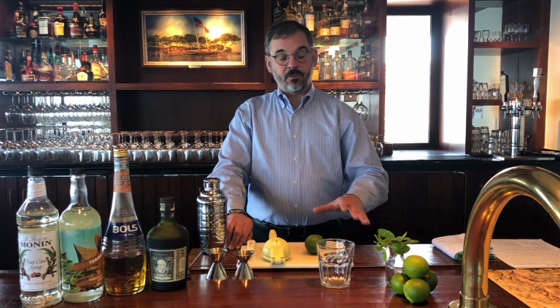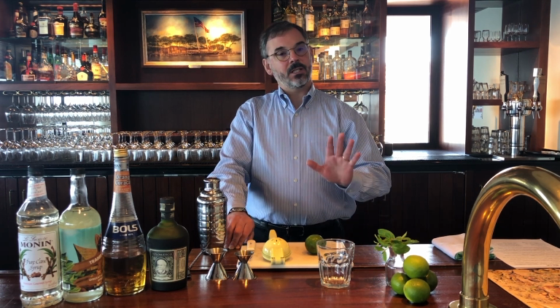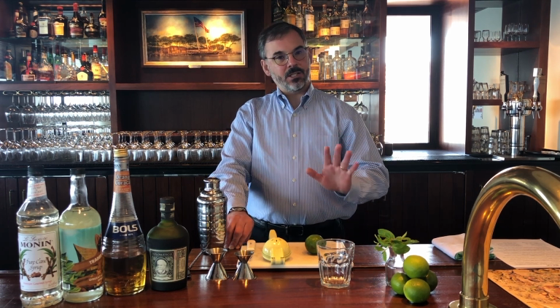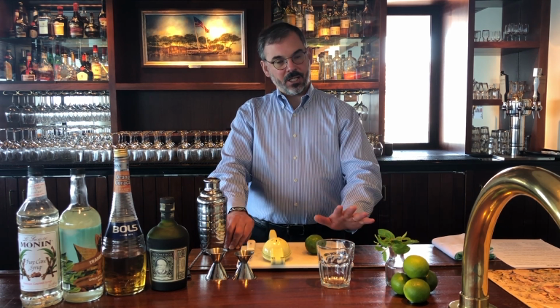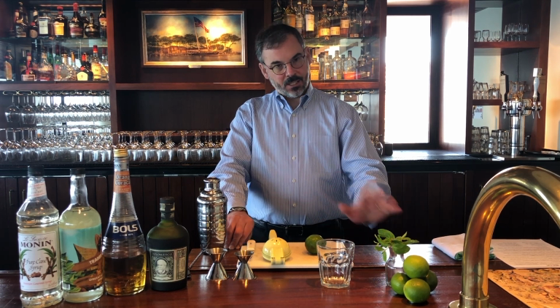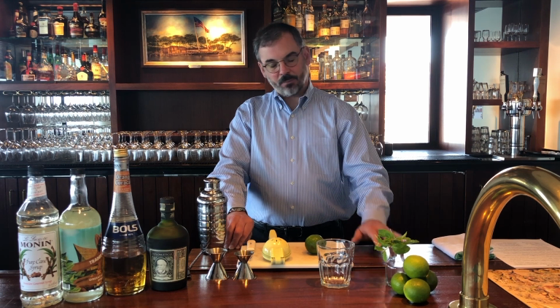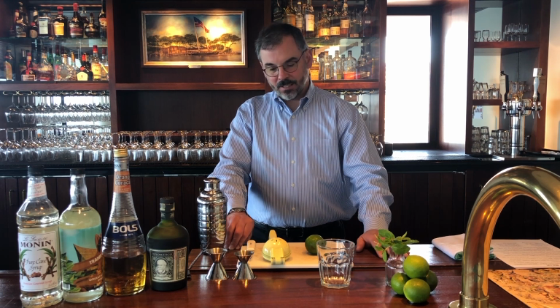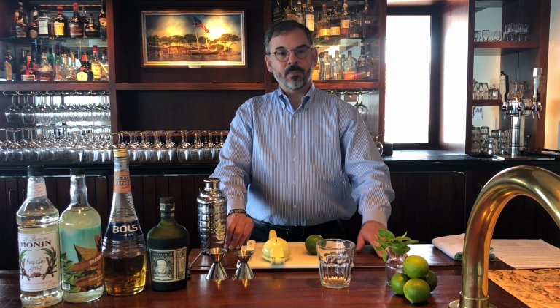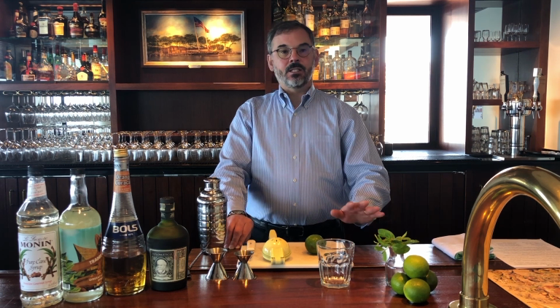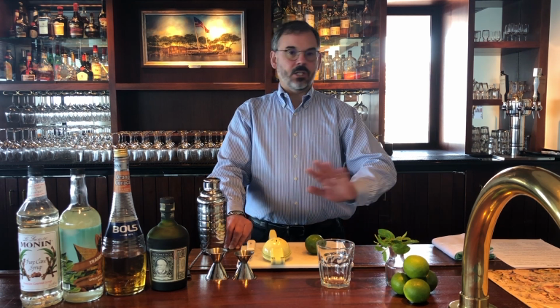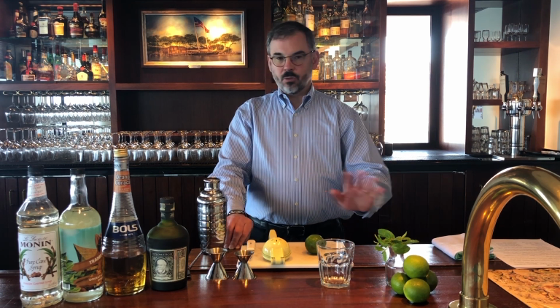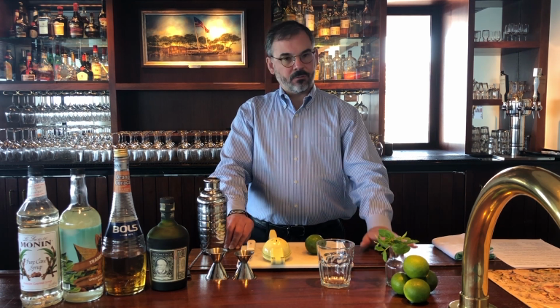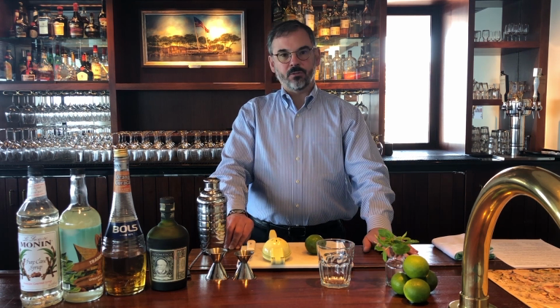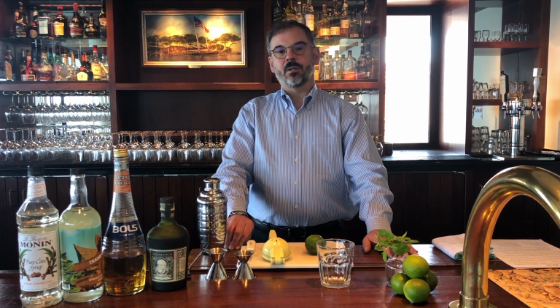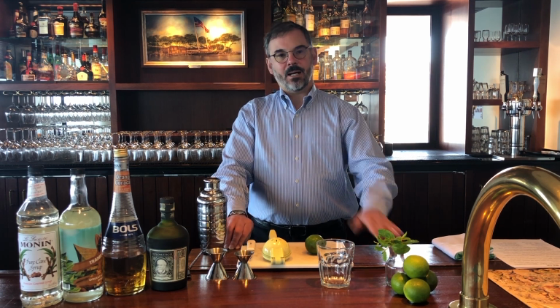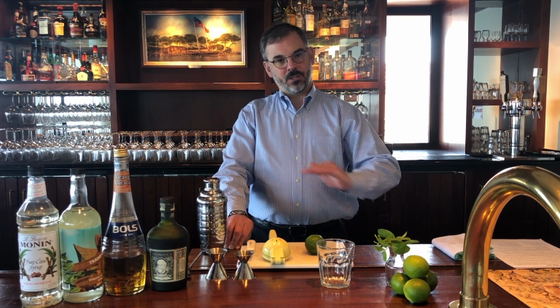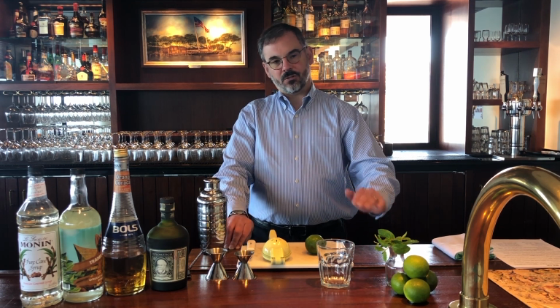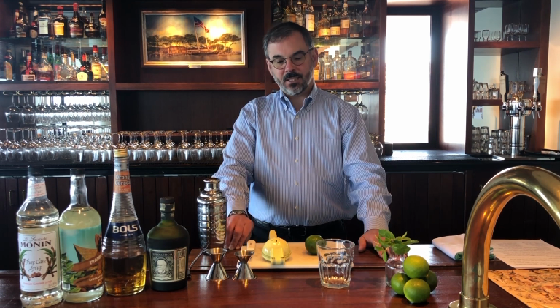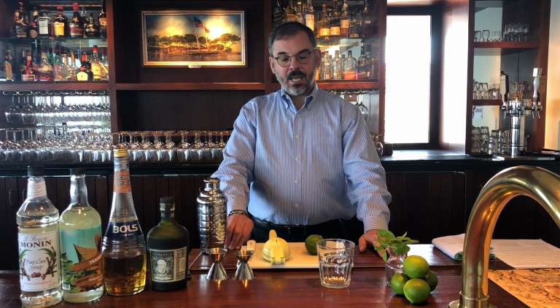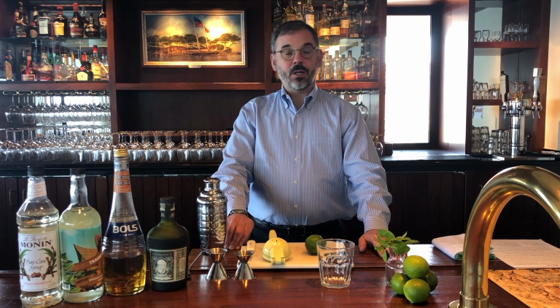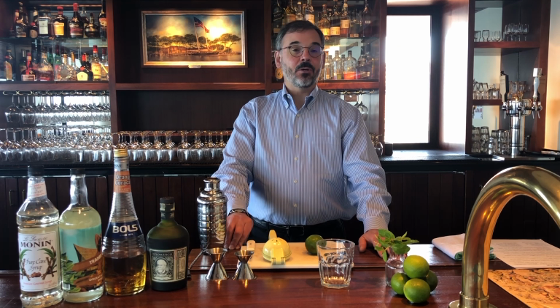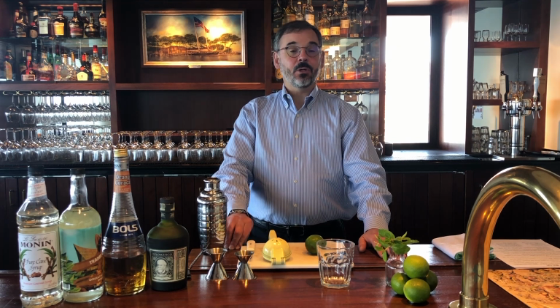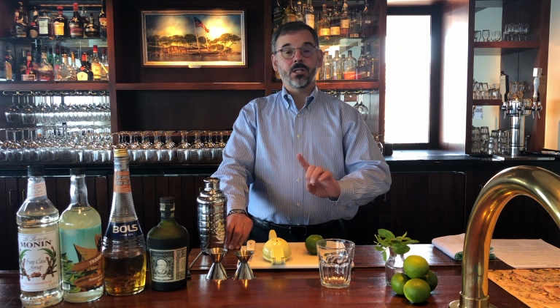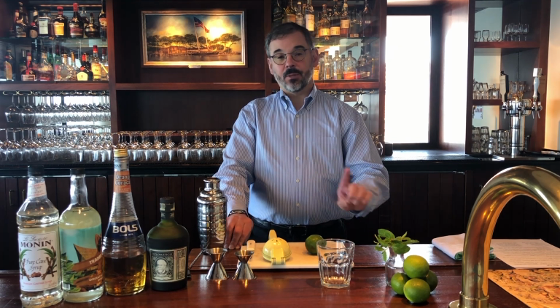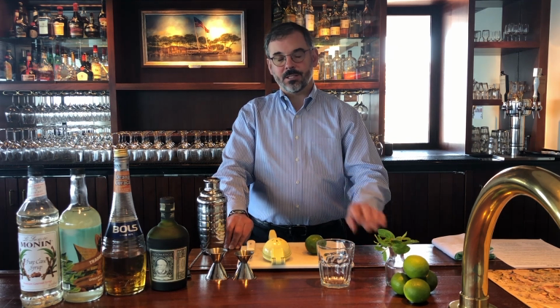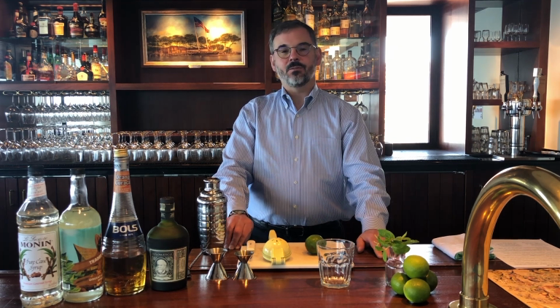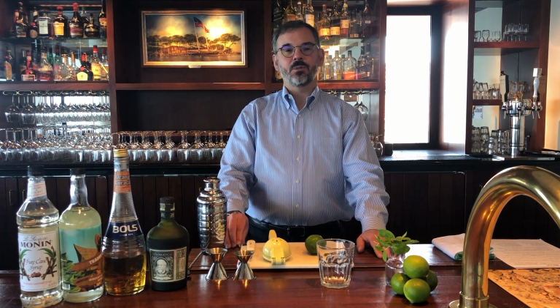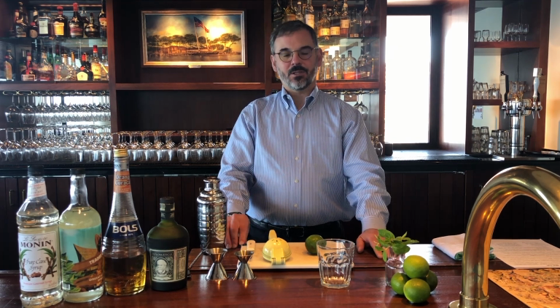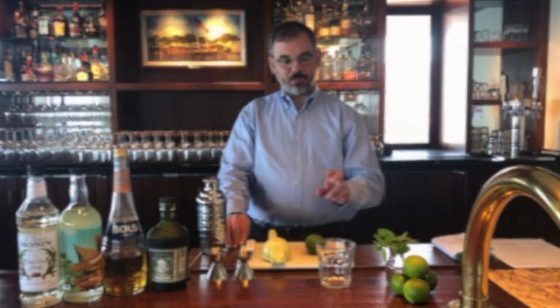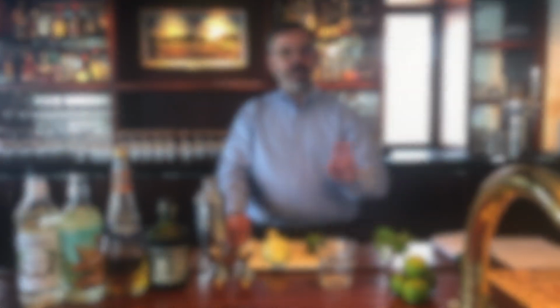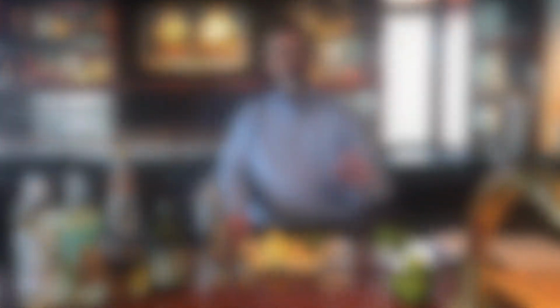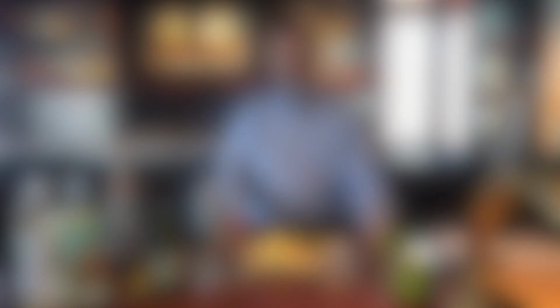Some do's and don'ts. First, it is shaken, not blended. Second, no dark float of rum on top — just straight. And probably the most important: no umbrellas. He was very specific about the lime and the mint garnish.